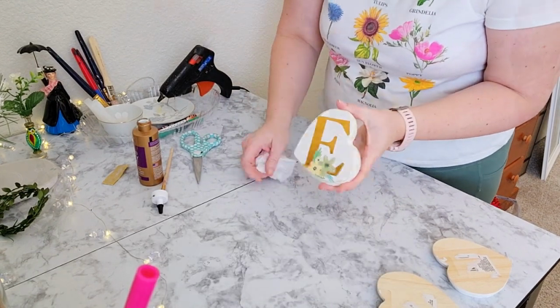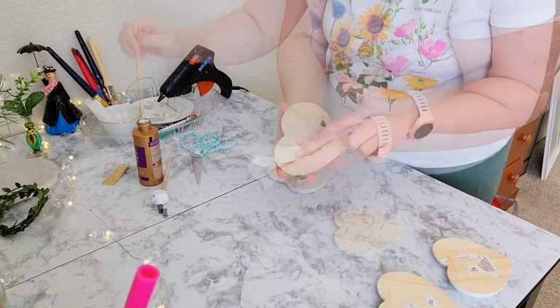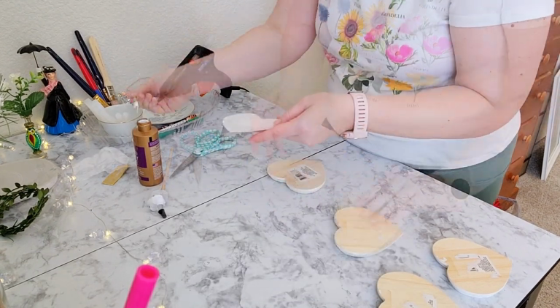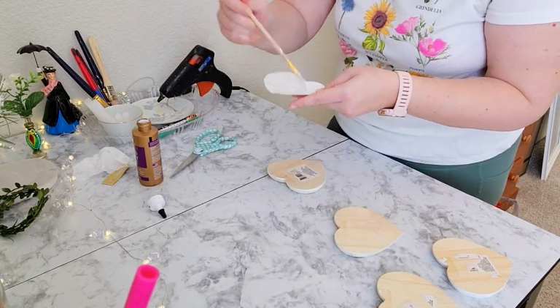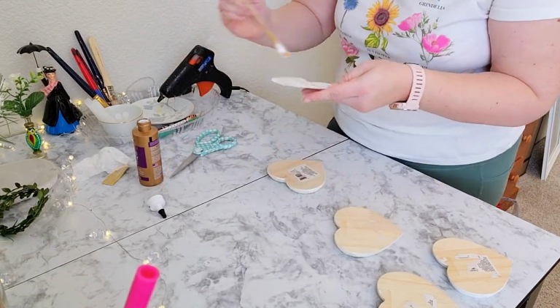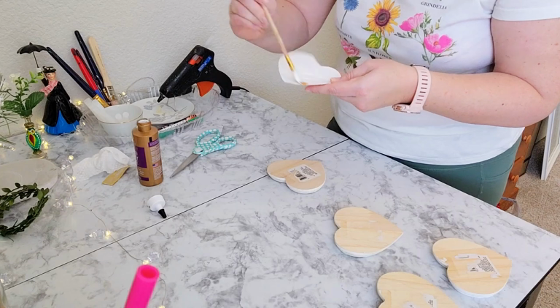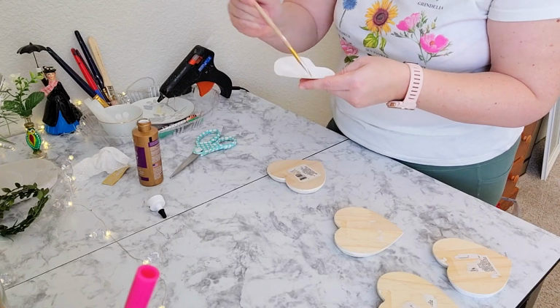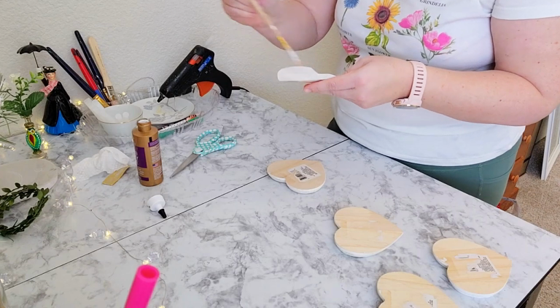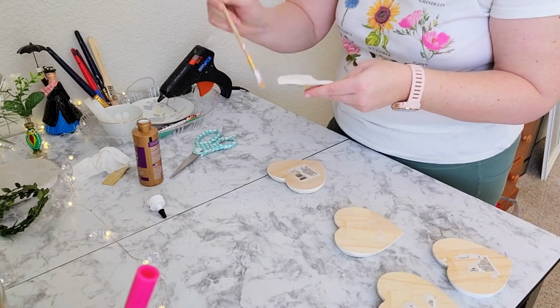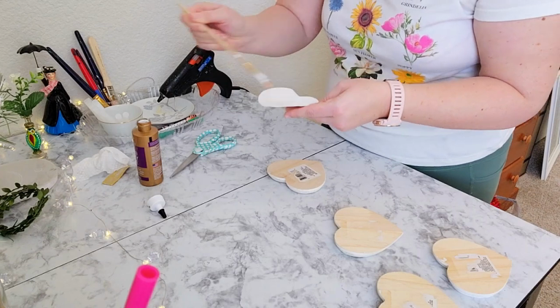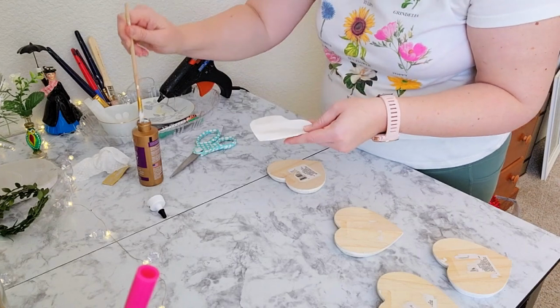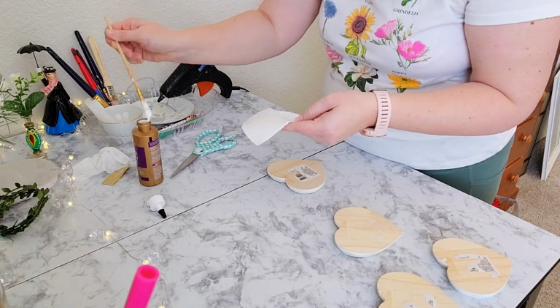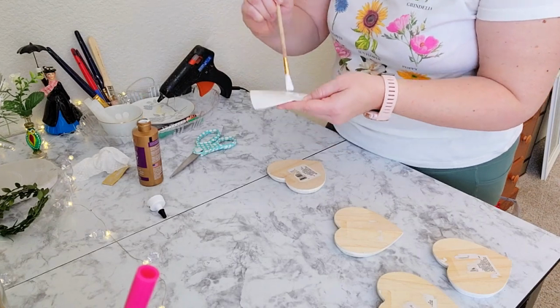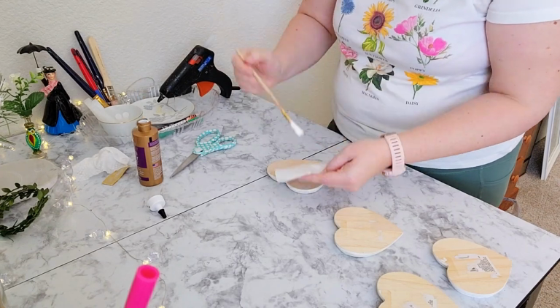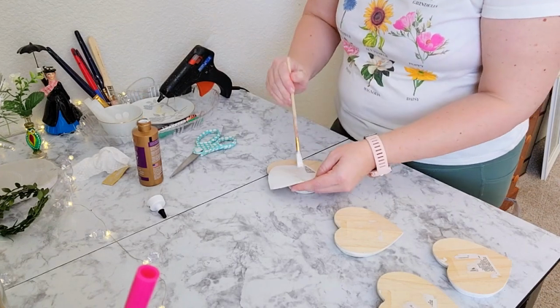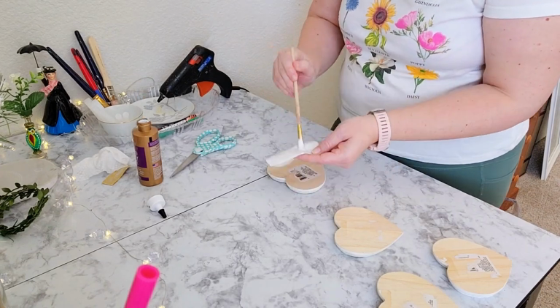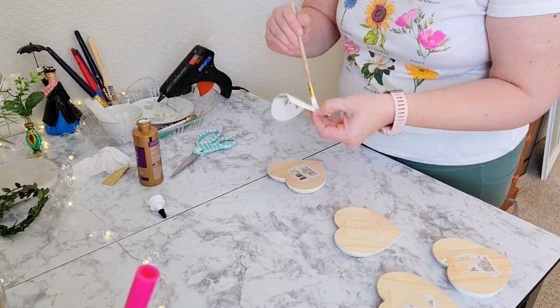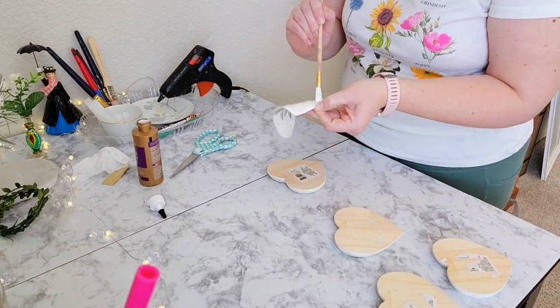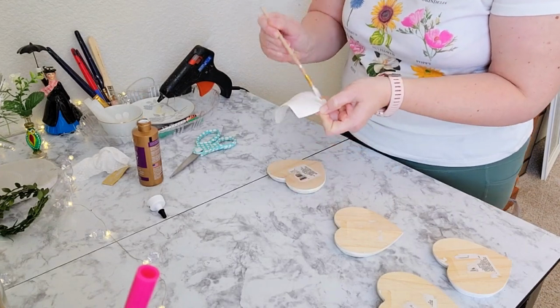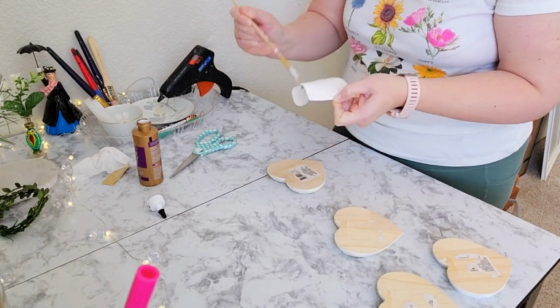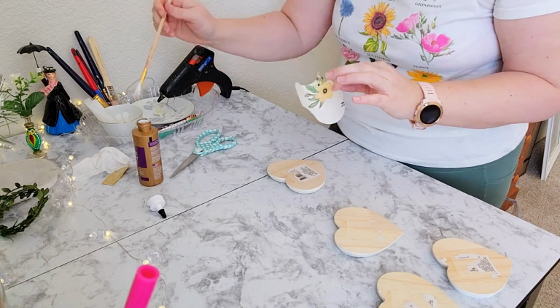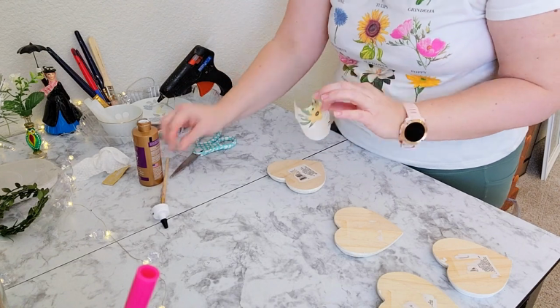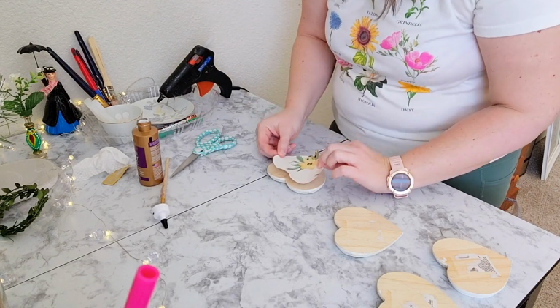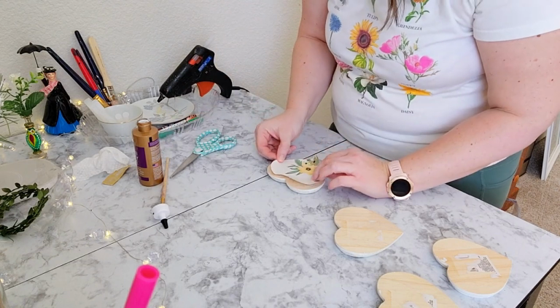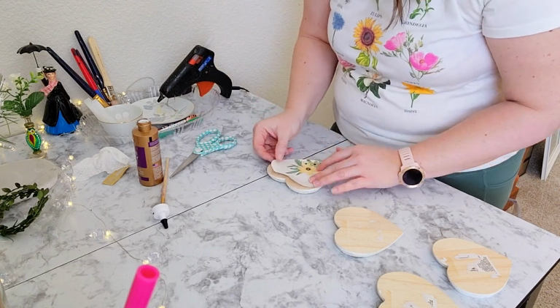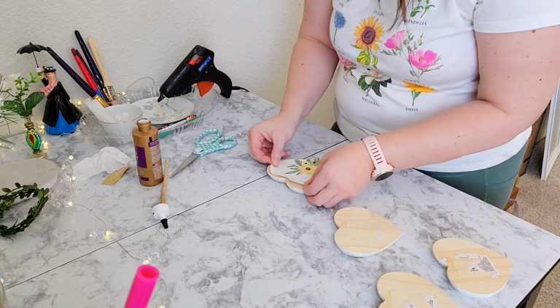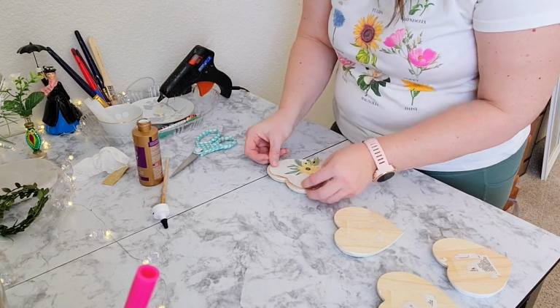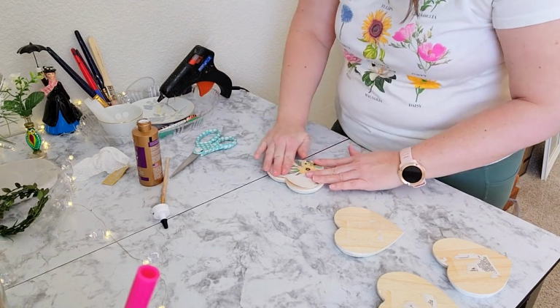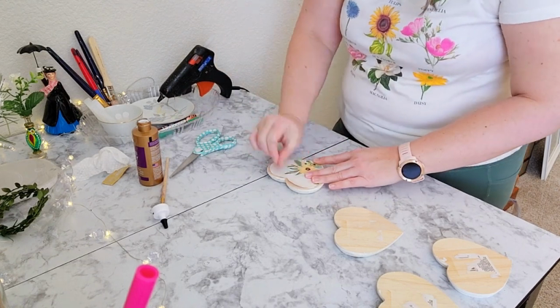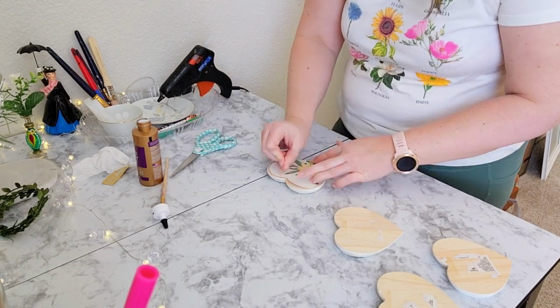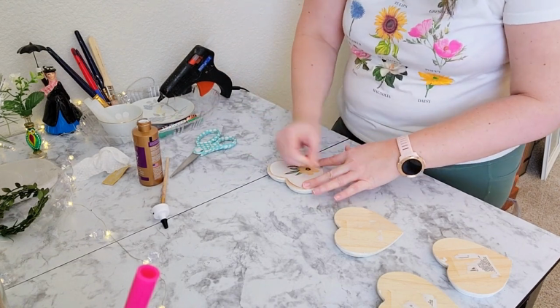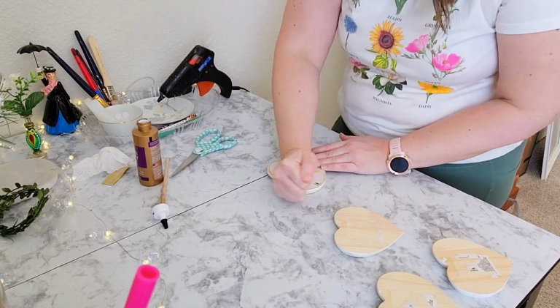For the back, I chose to have the wood grain show because I think it looks really pretty with the design, and also once we put the stands on the back I think it will go really well.